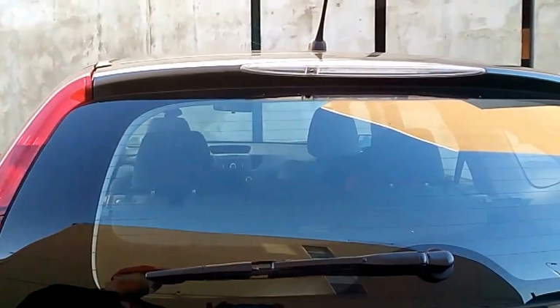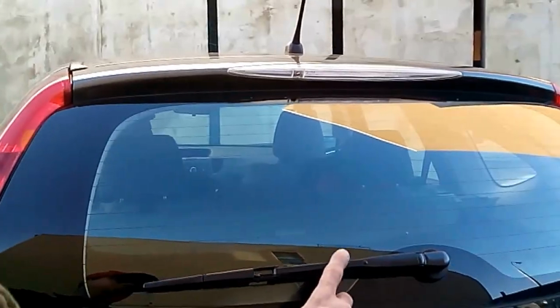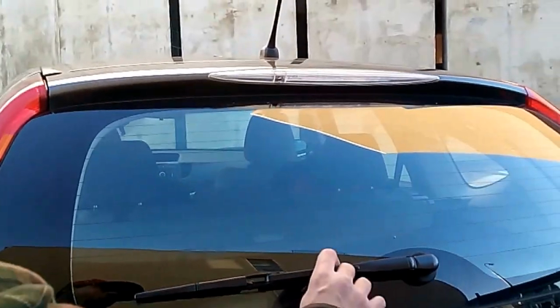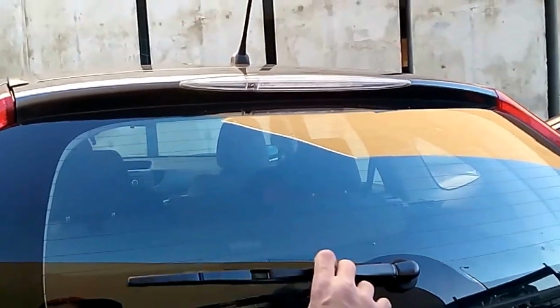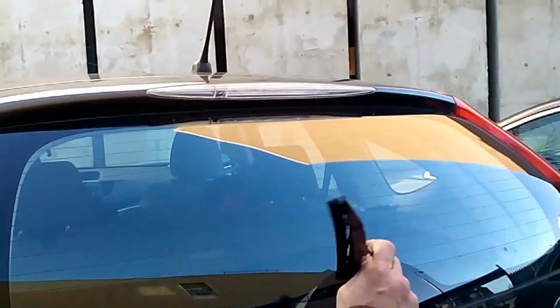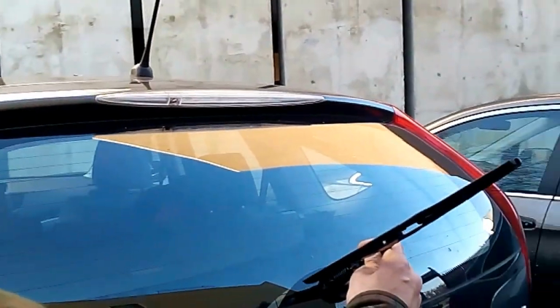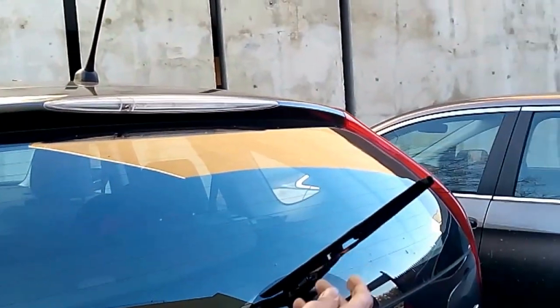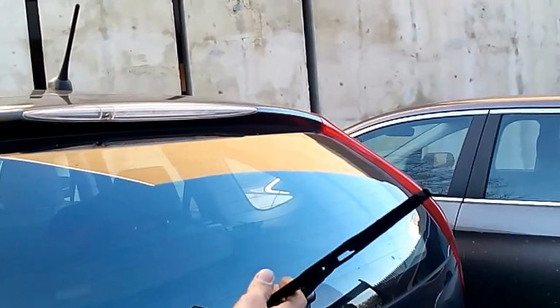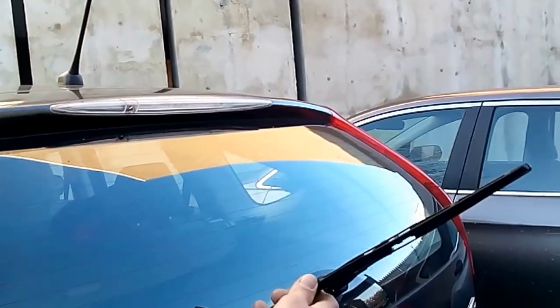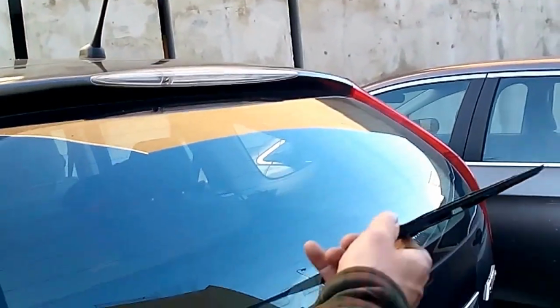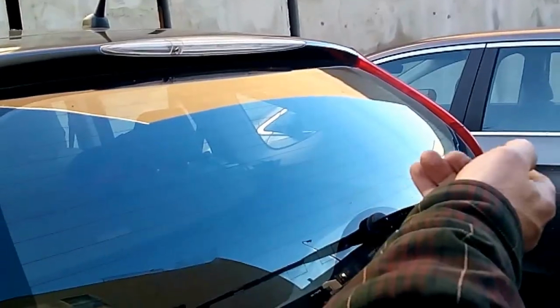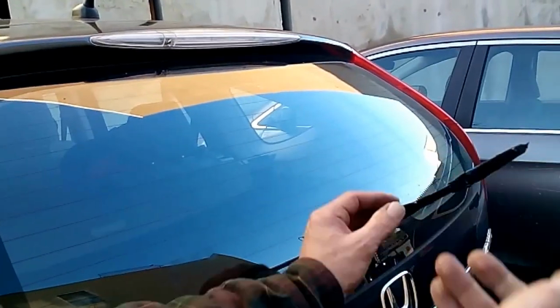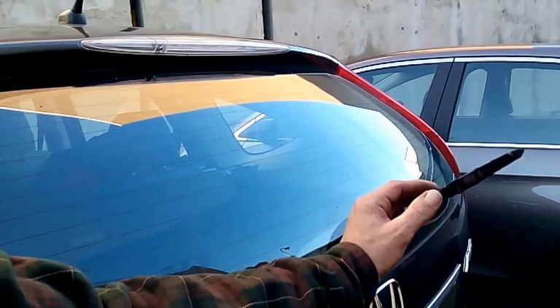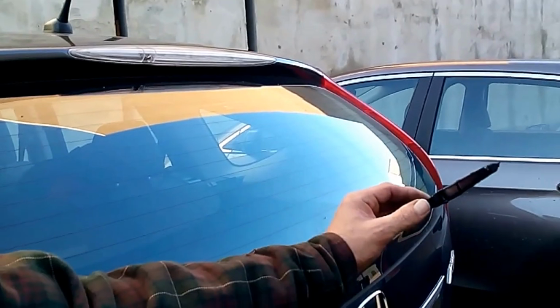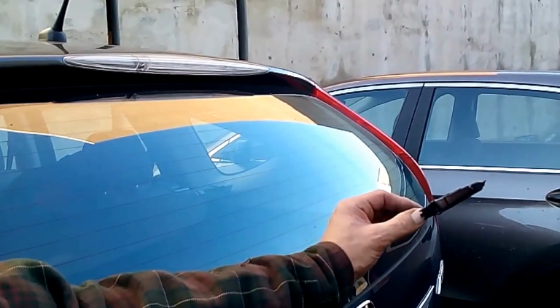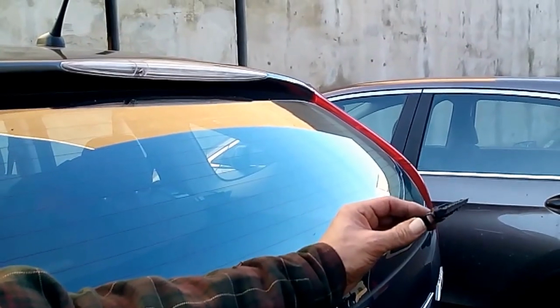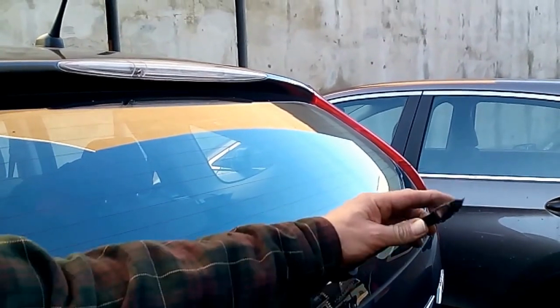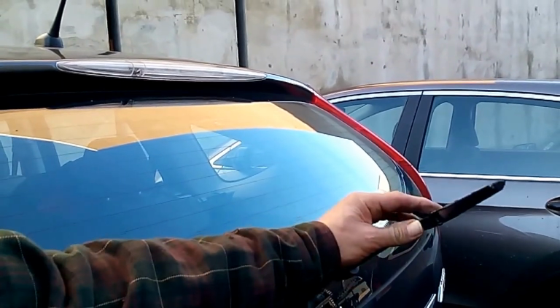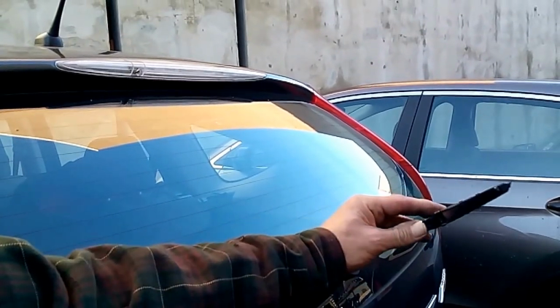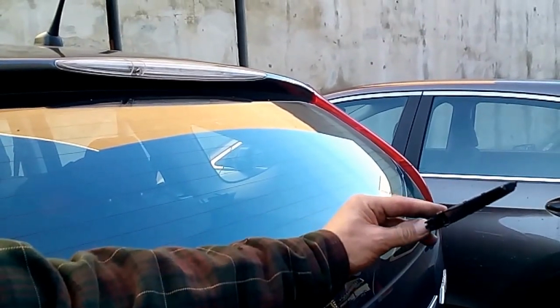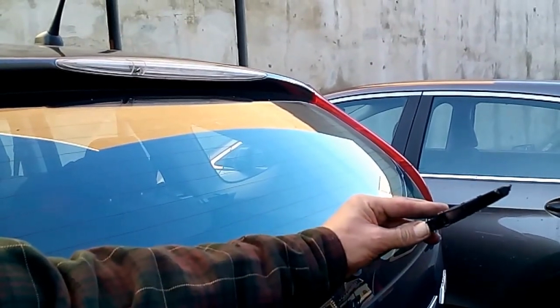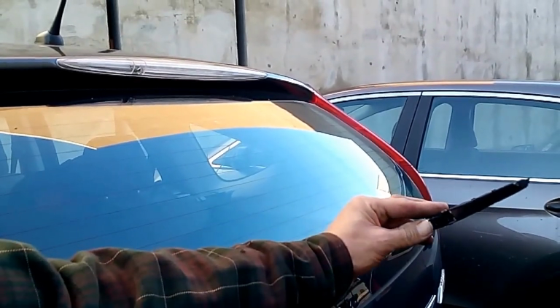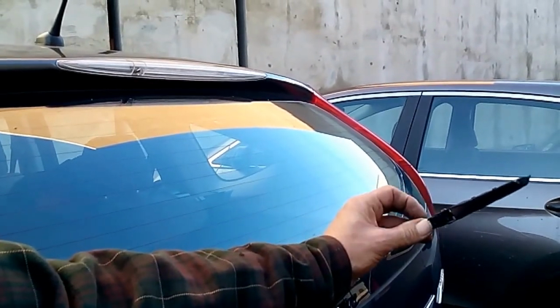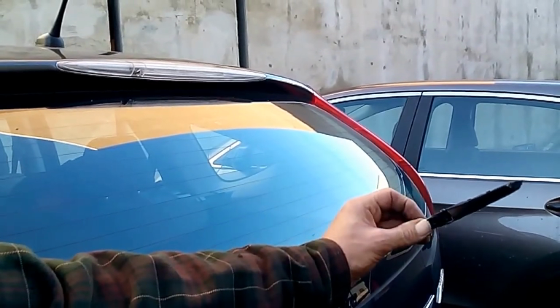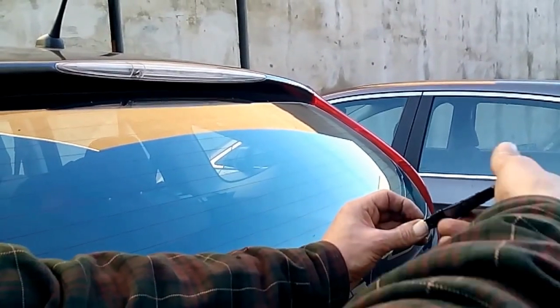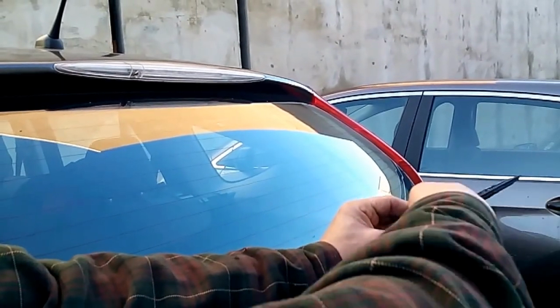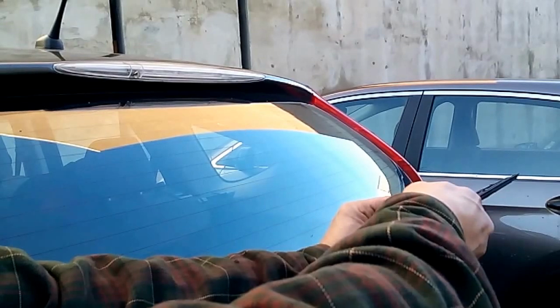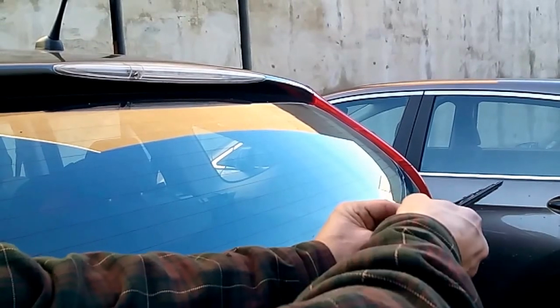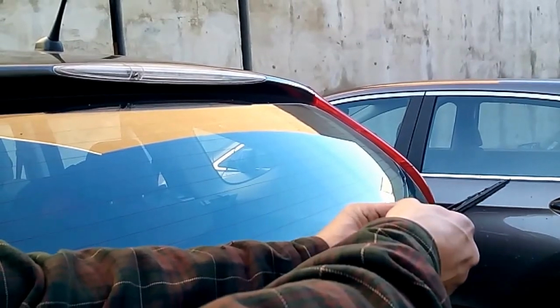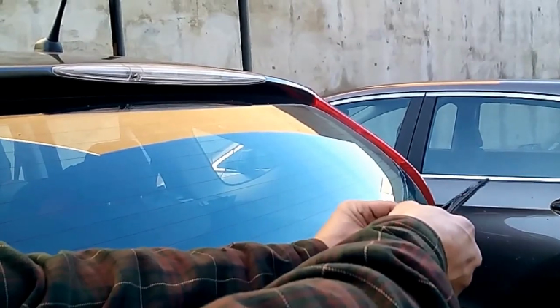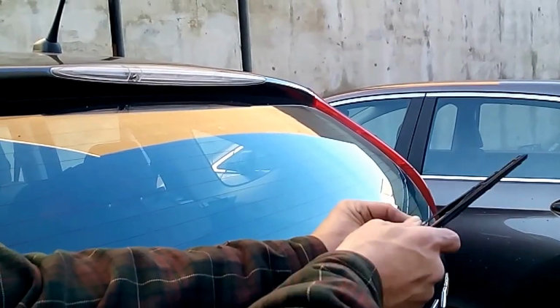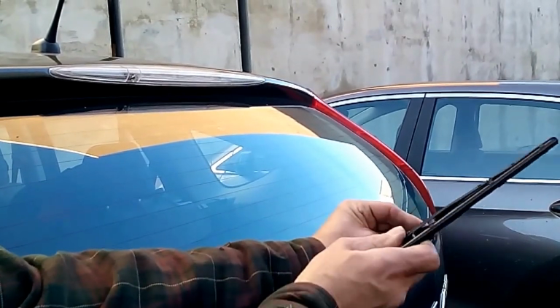The first thing you need to do is lift up the wiper all the way up. Pick up the blade. Behind you got a little clip here, so you can see it. Push the clip down, simultaneously pushing the wiper down, and the wiper comes right out.